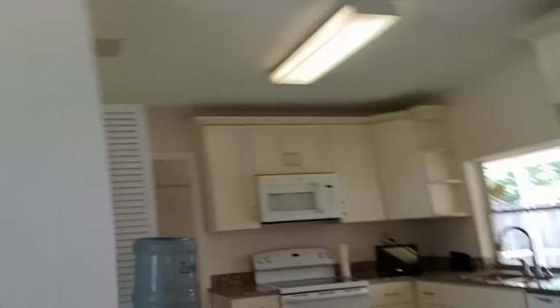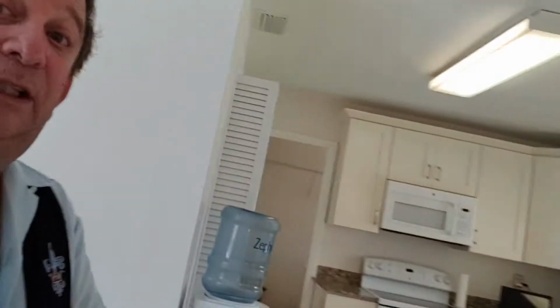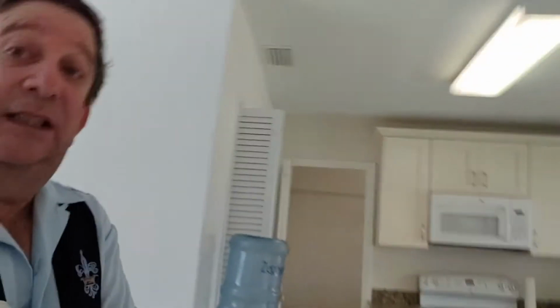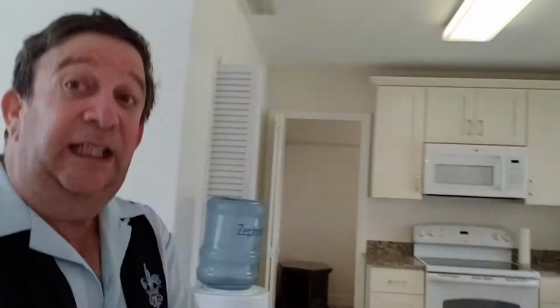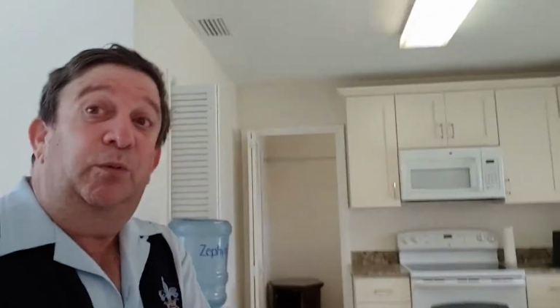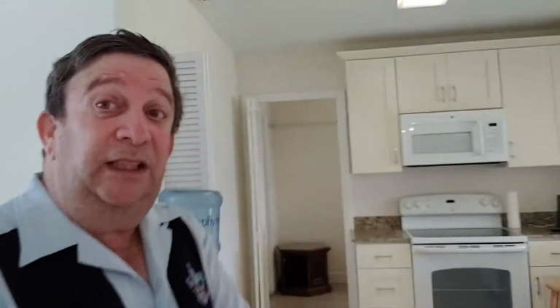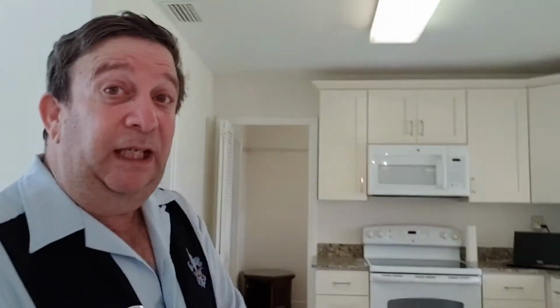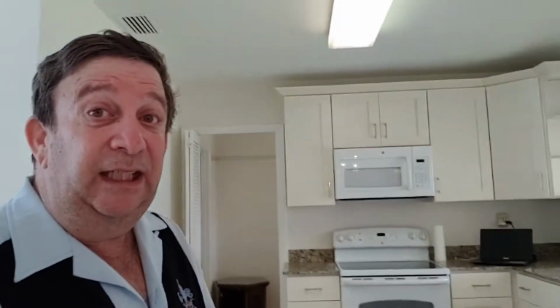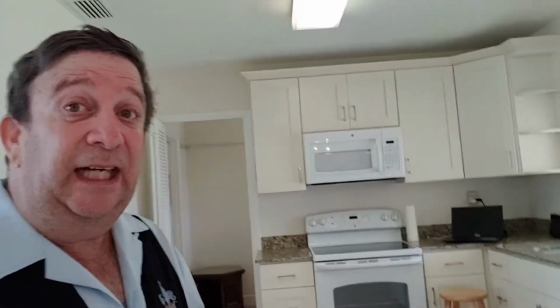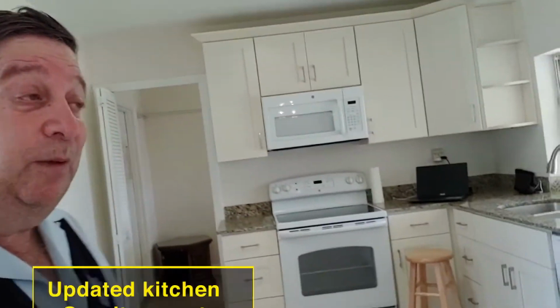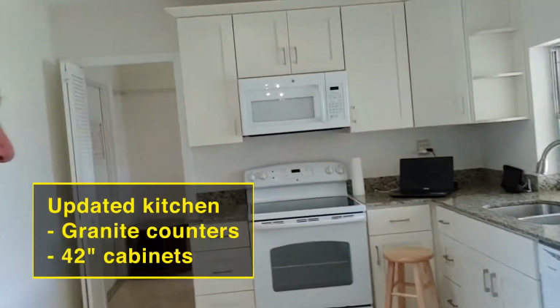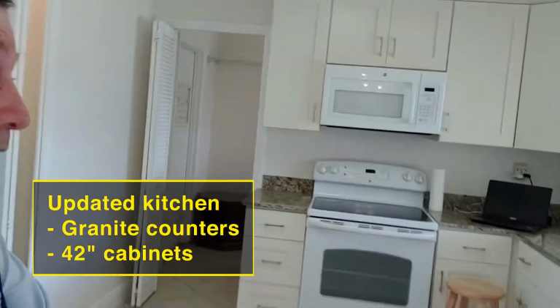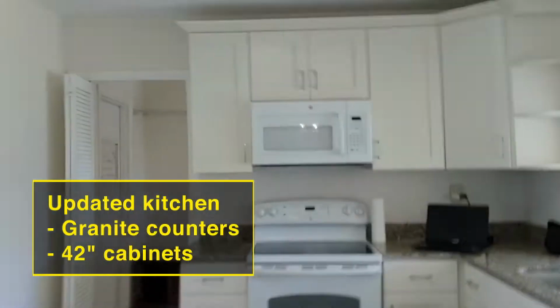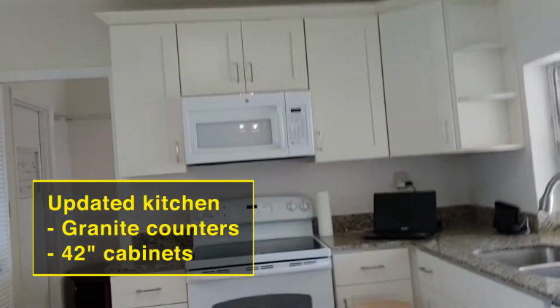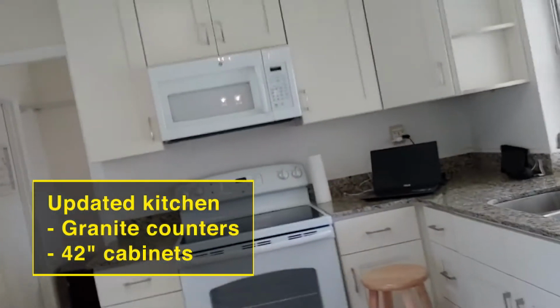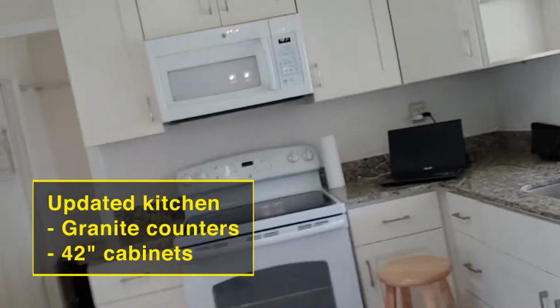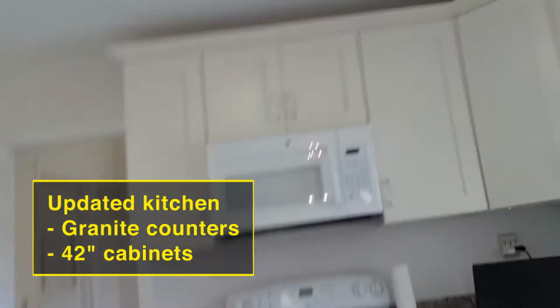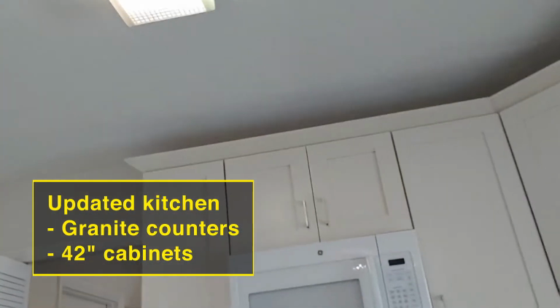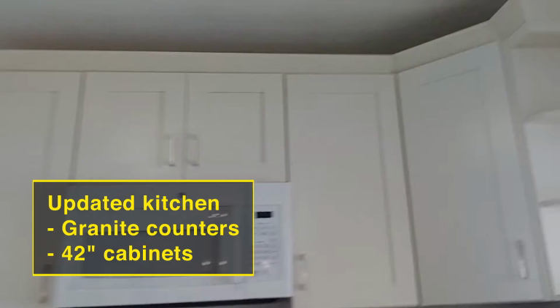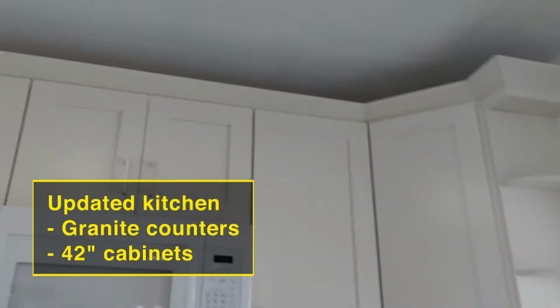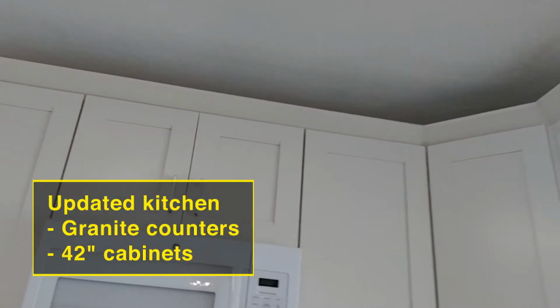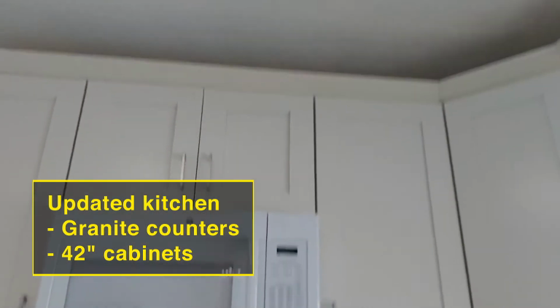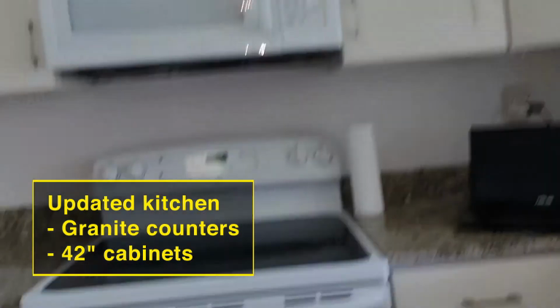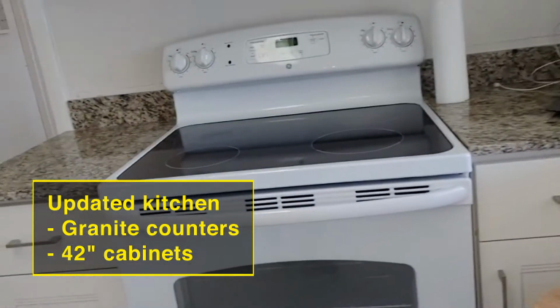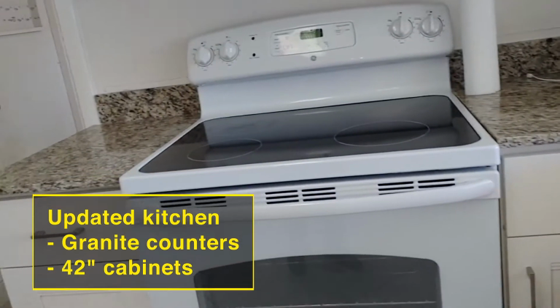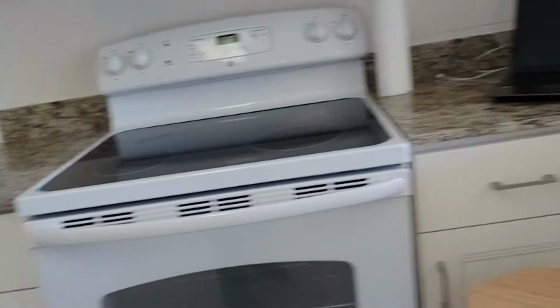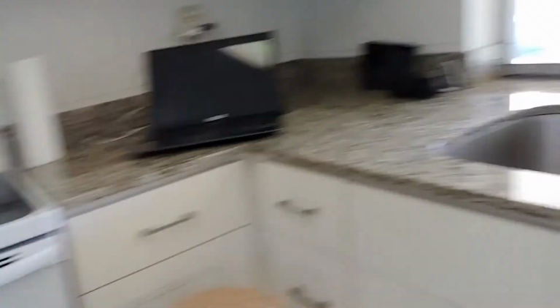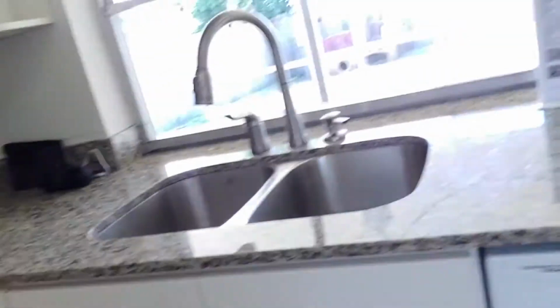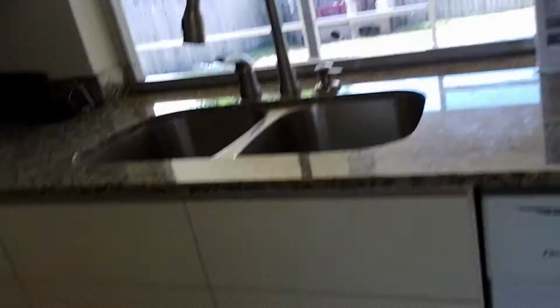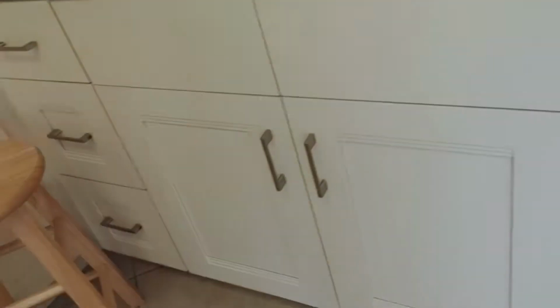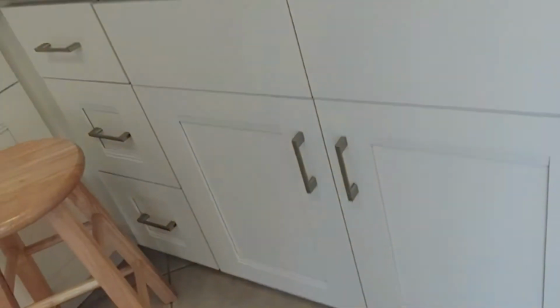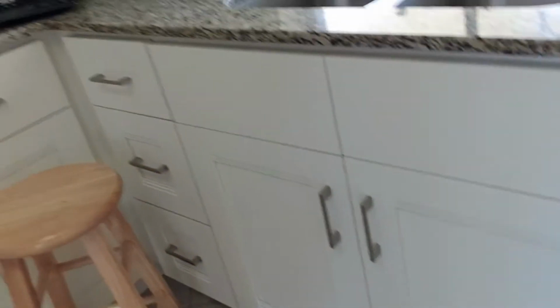Now the kitchen has been recently updated. It has granite countertops, 42-inch raised wood cabinetry, upgraded appliances, and stainless steel hardware.